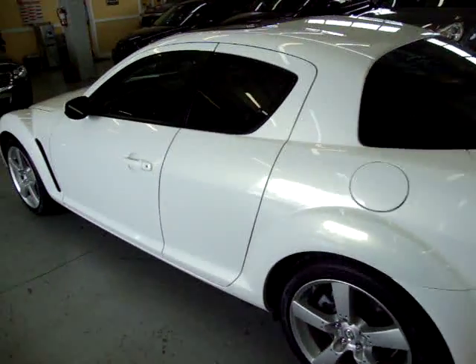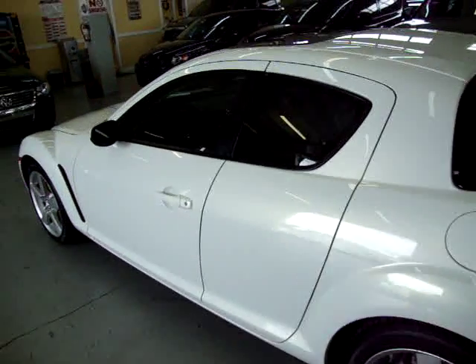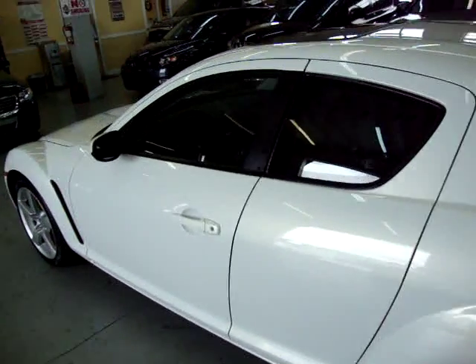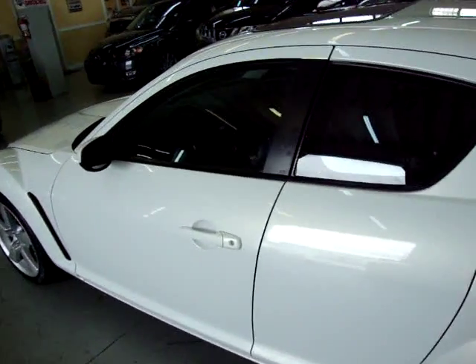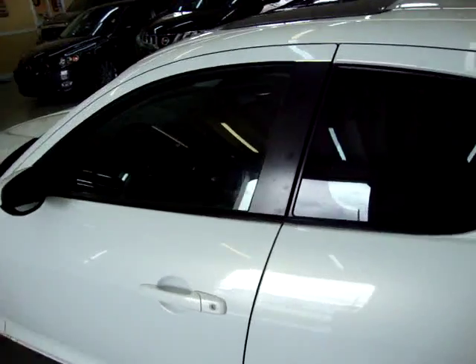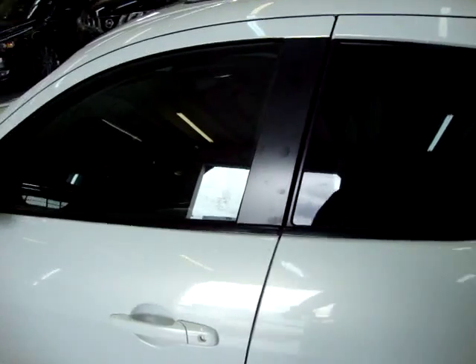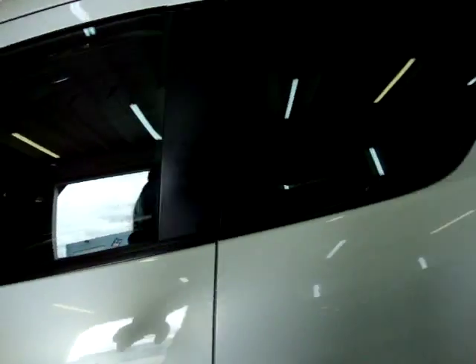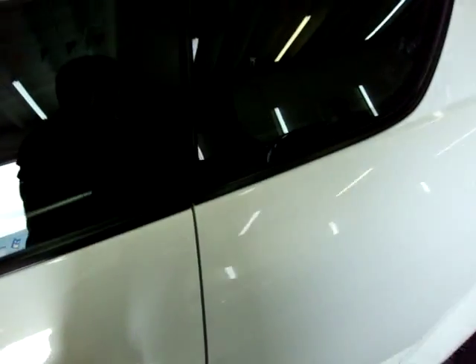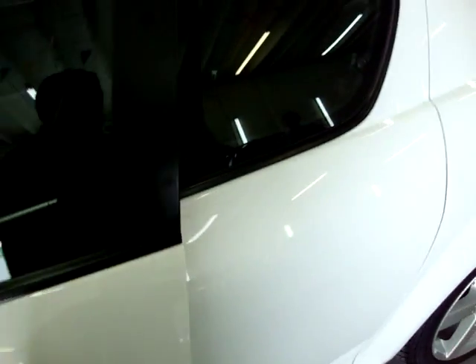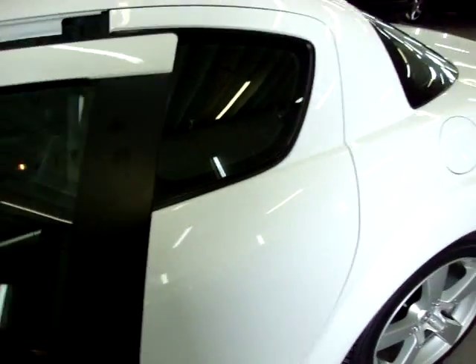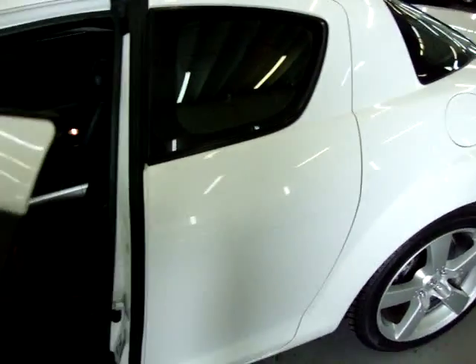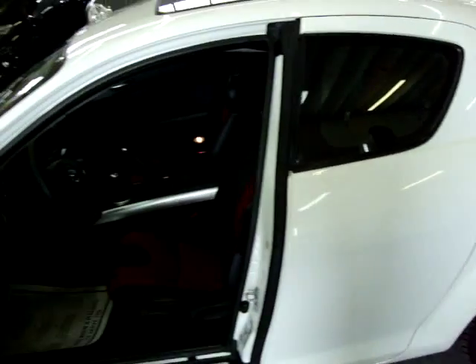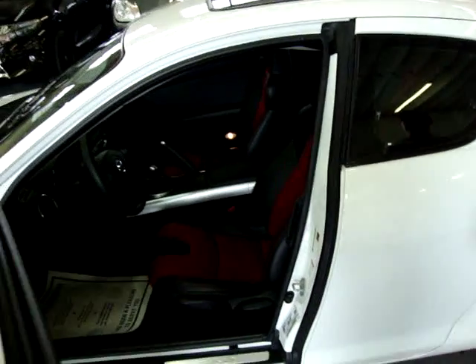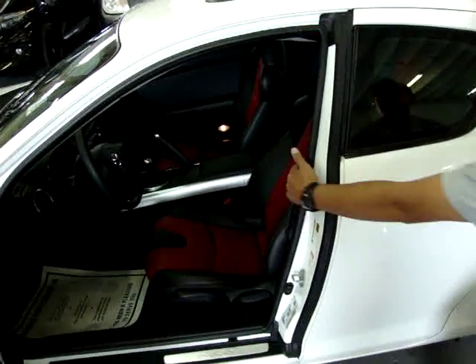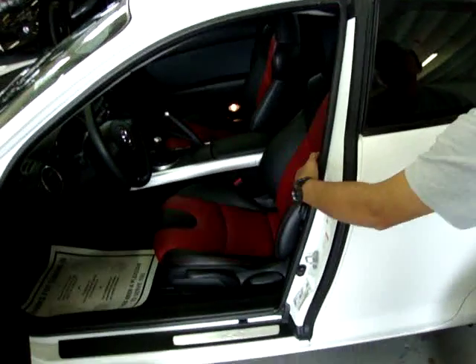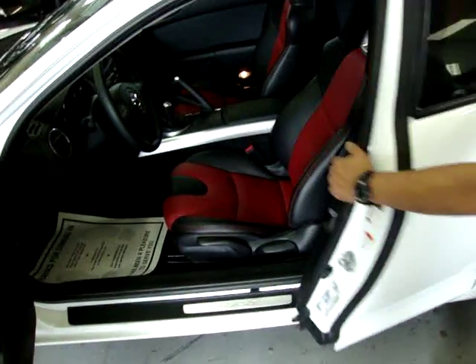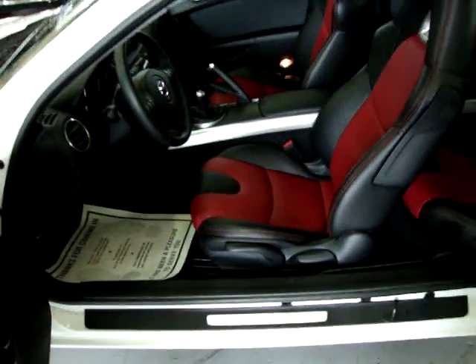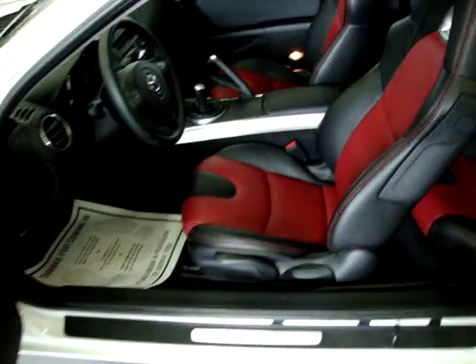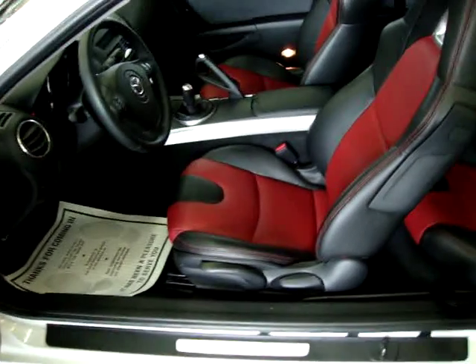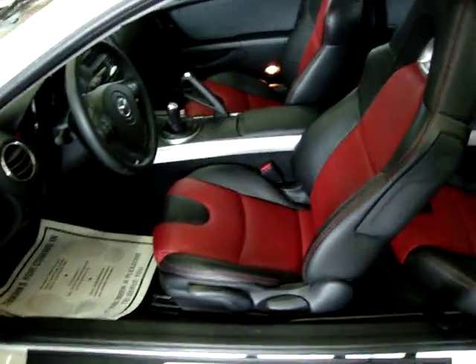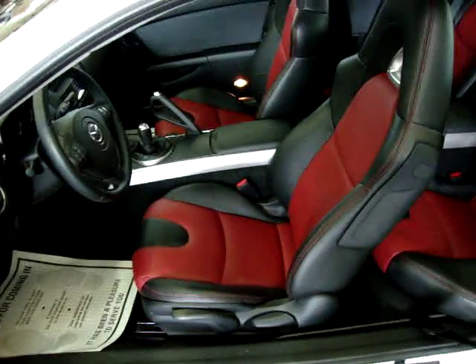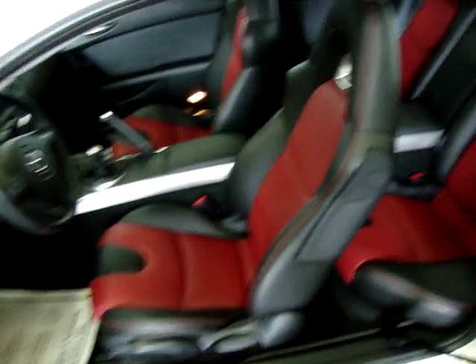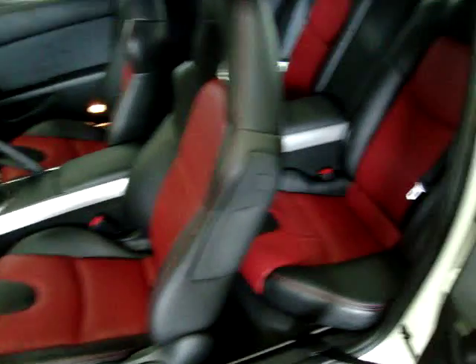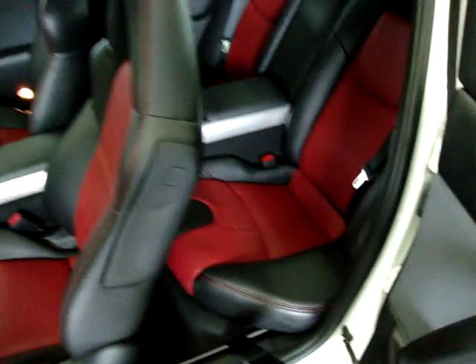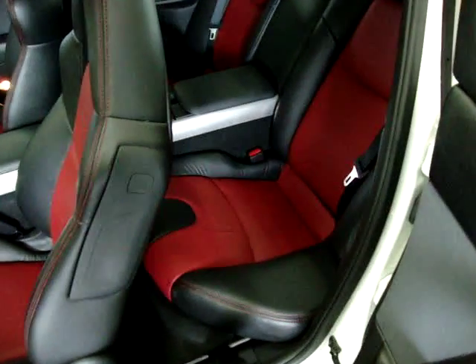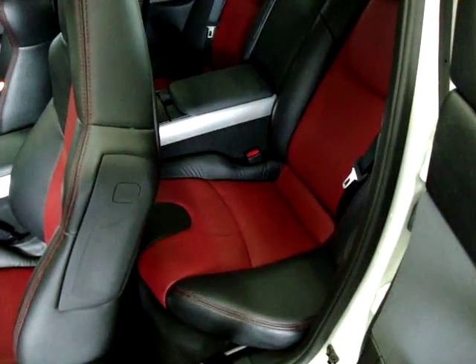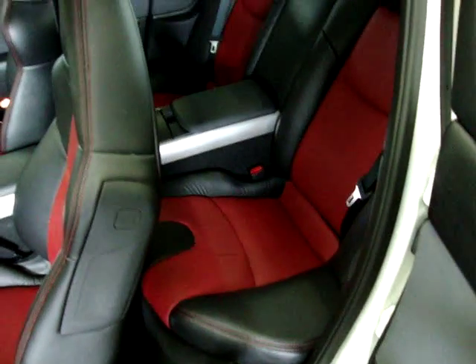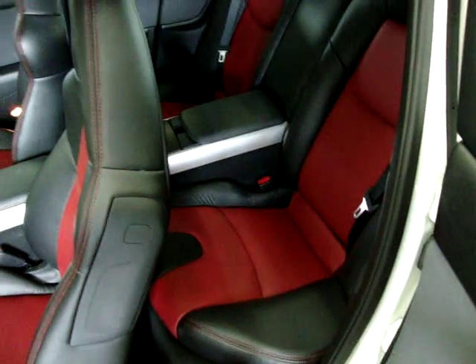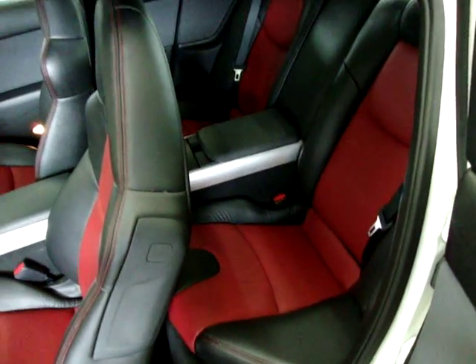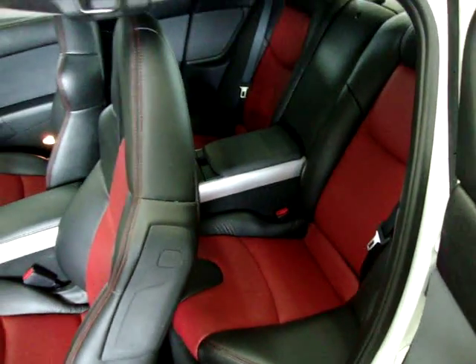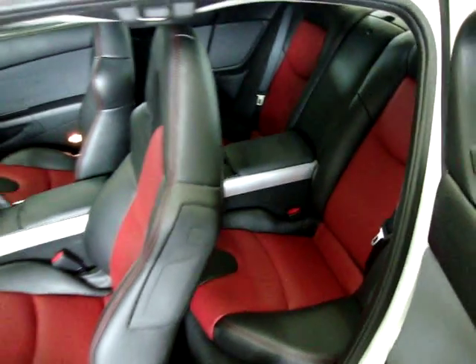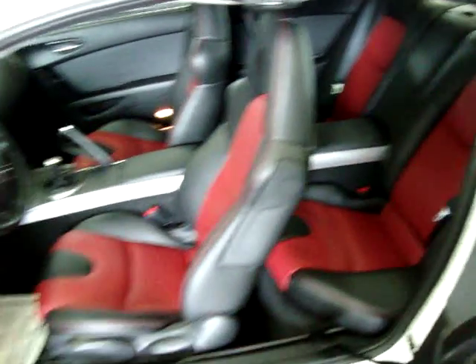Let me go ahead and show you the interior here. Two-tone red and black leather, and it's got quad seats — two buckets in the front, two buckets in the back.